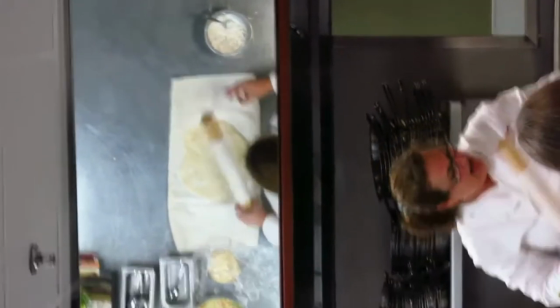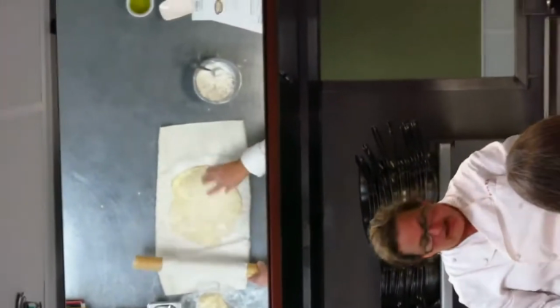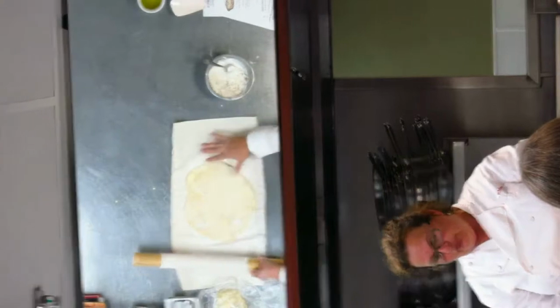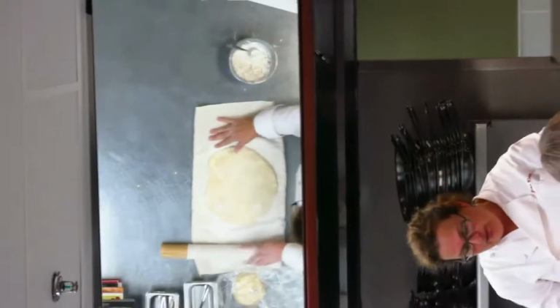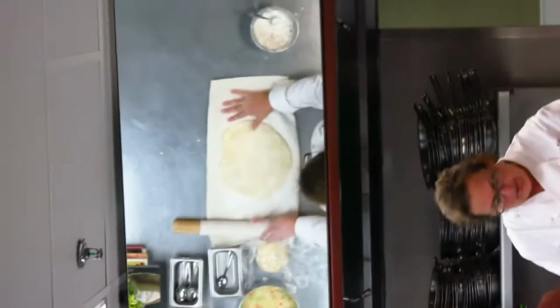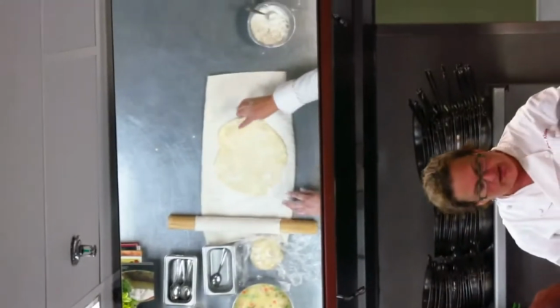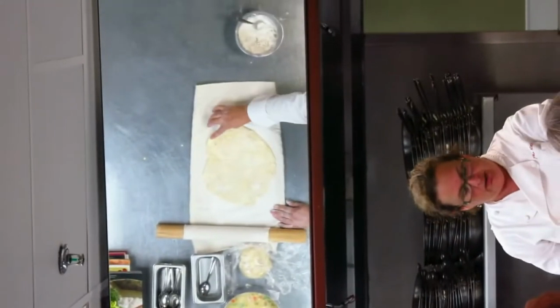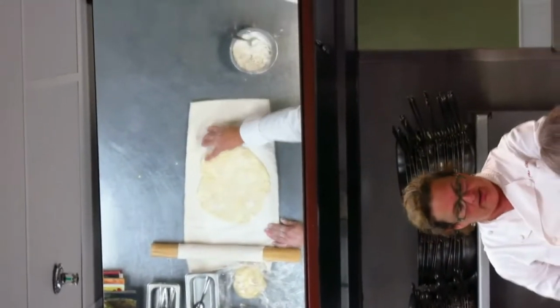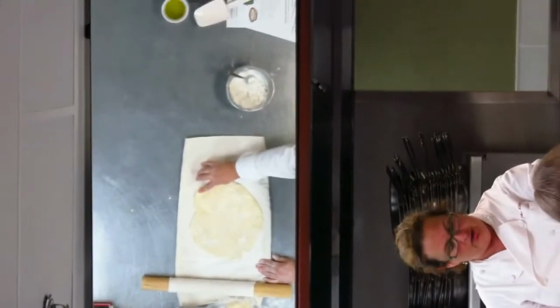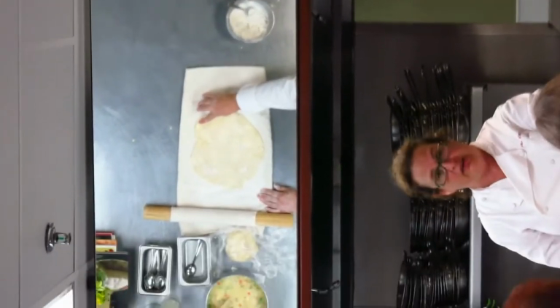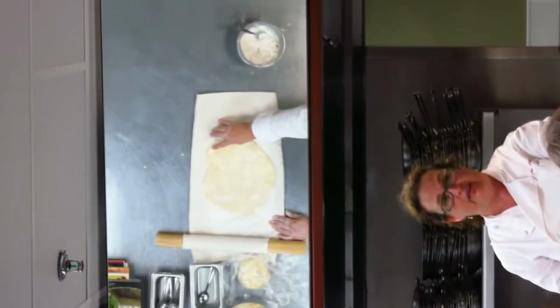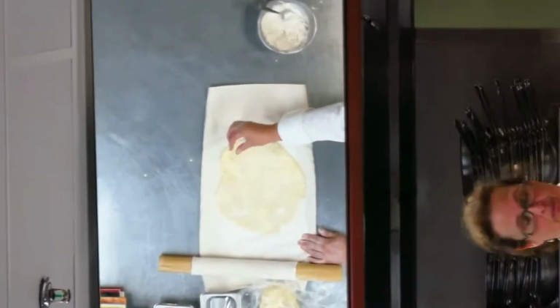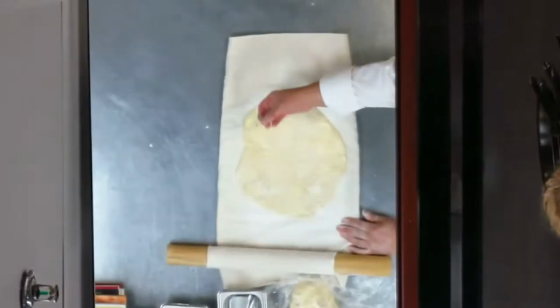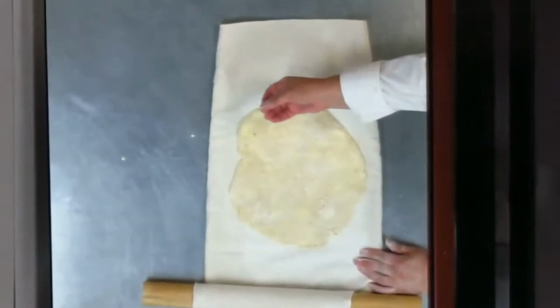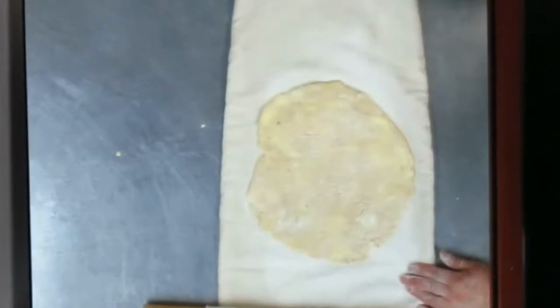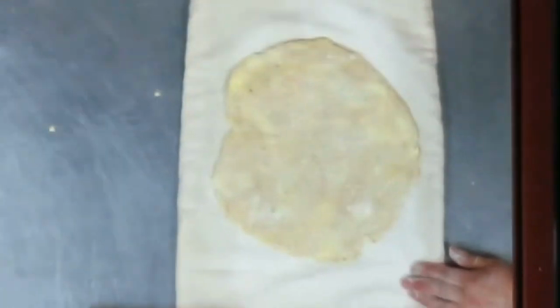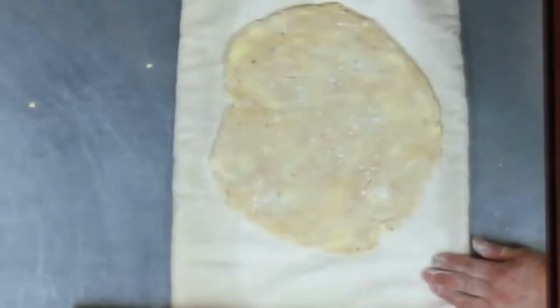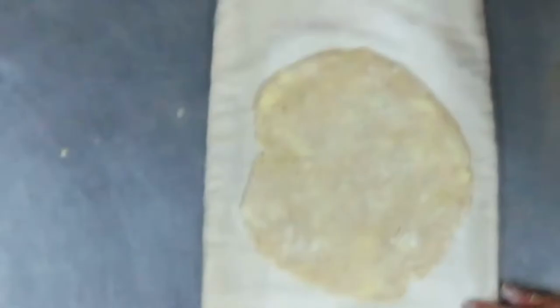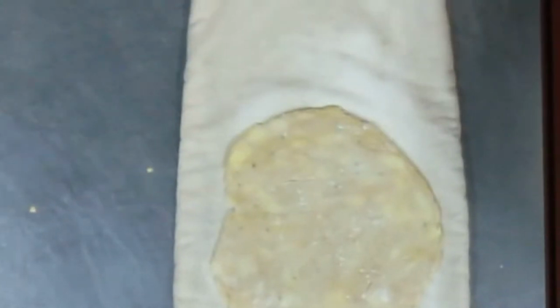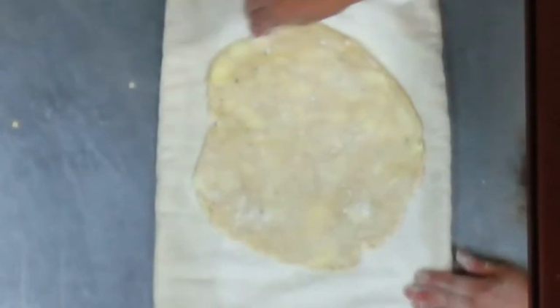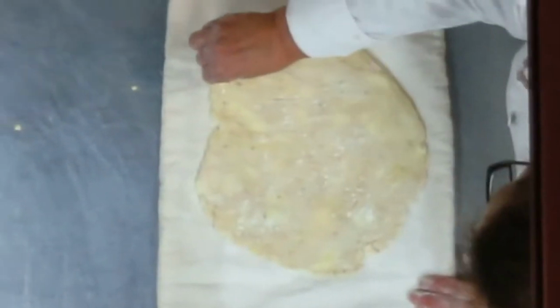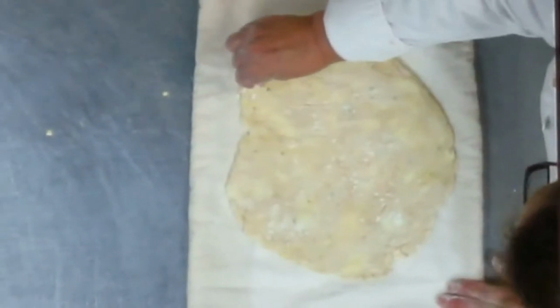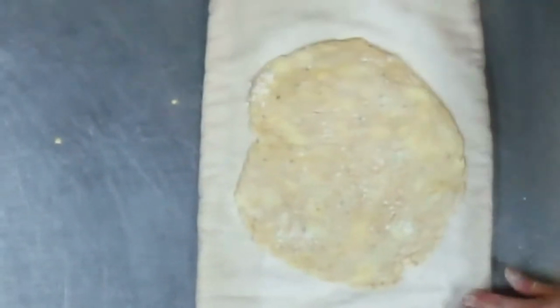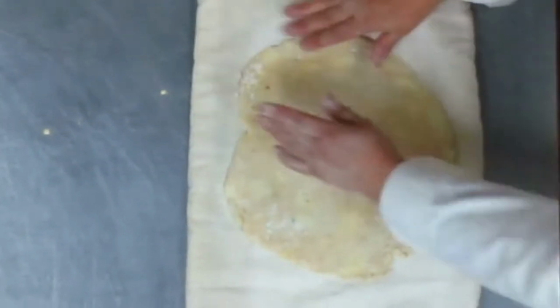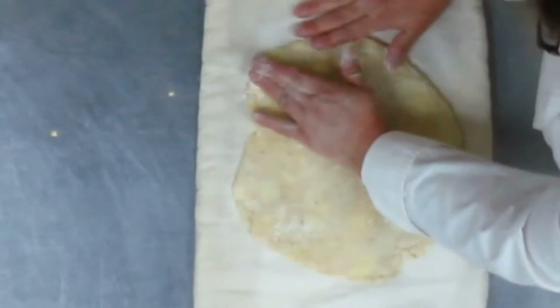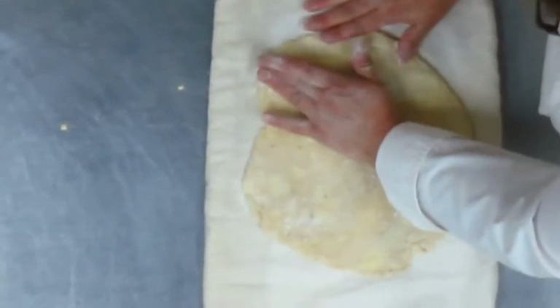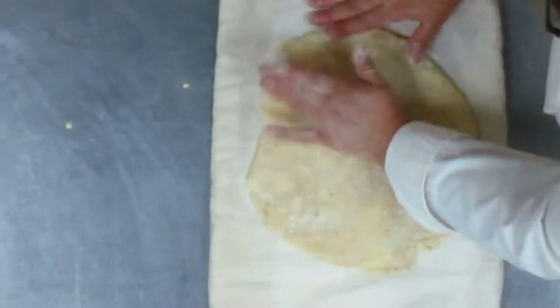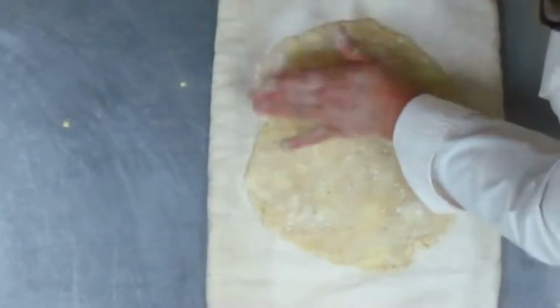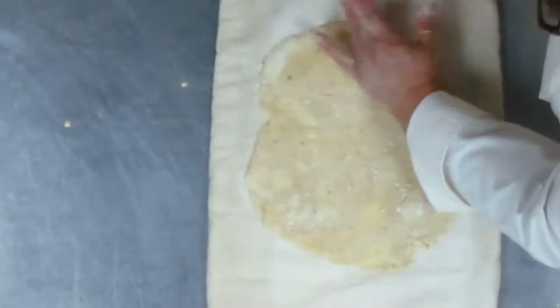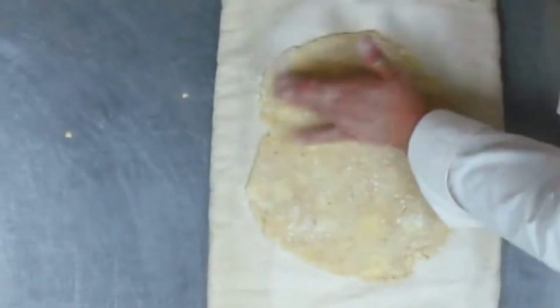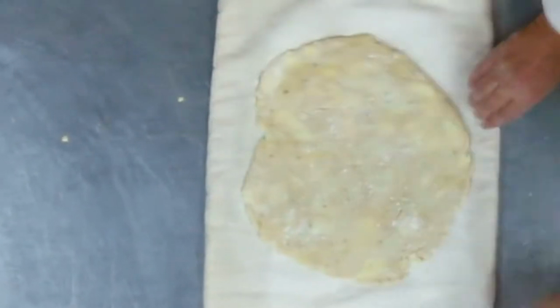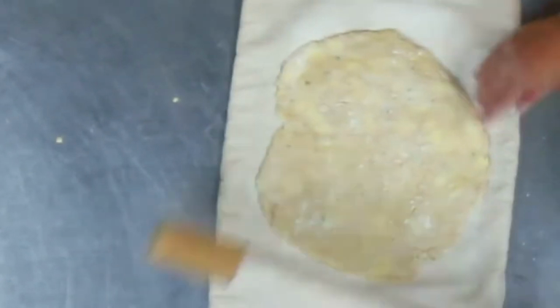And then if you see a piece of butter — a large piece that might break through or is at risk of breaking through — then just take a little bit of flour, sprinkle it on, pat it in, and brush it off.